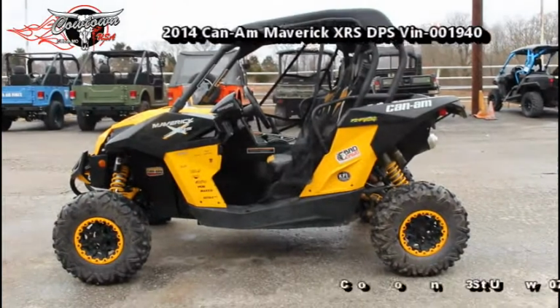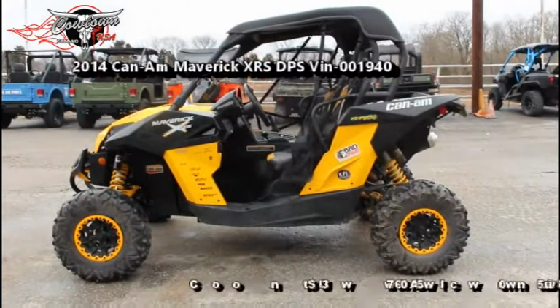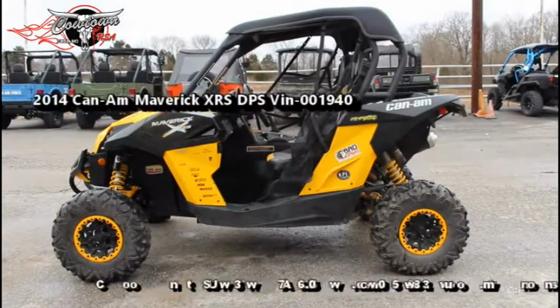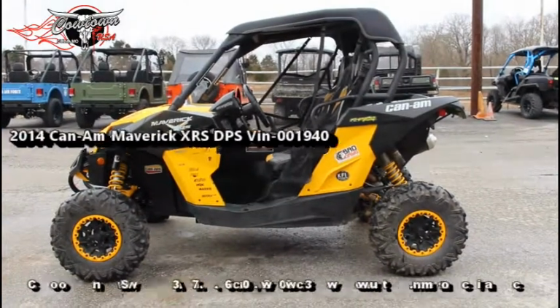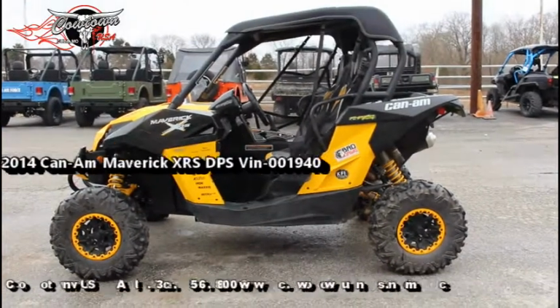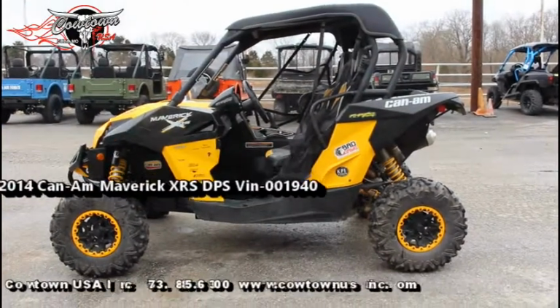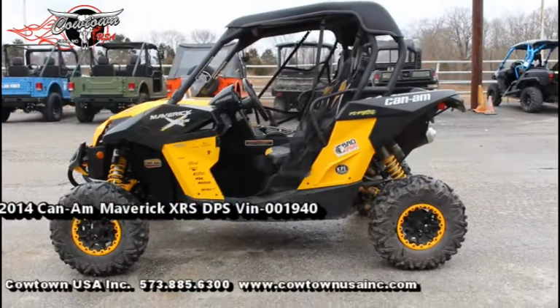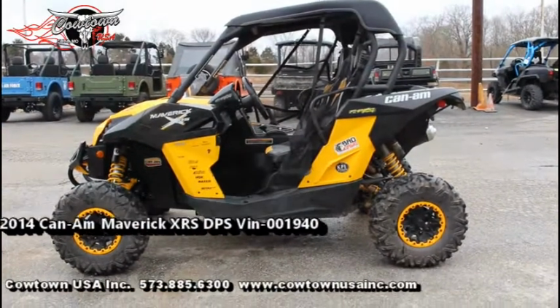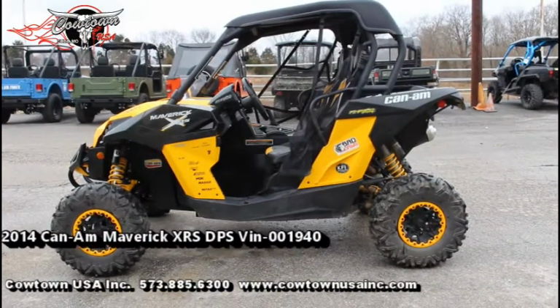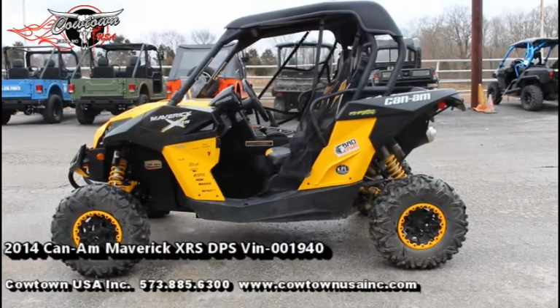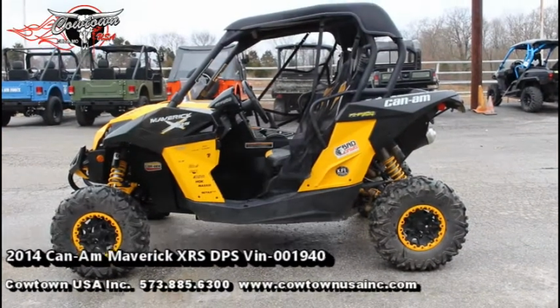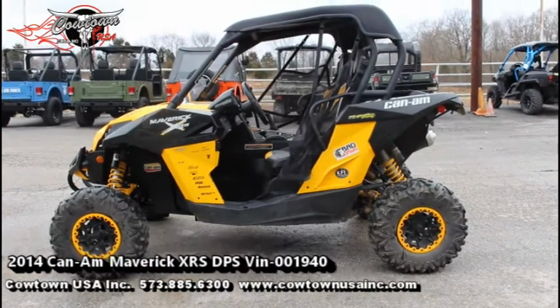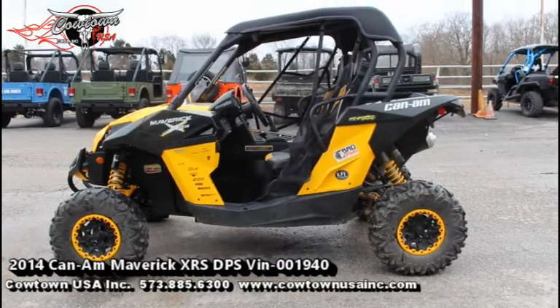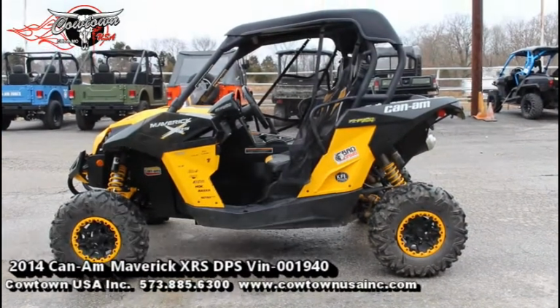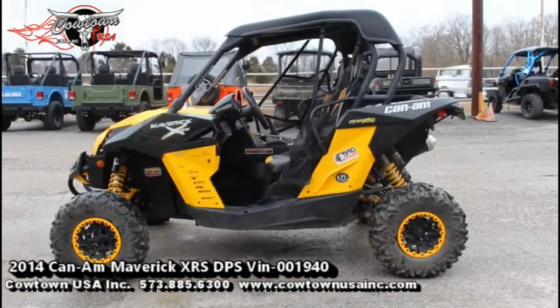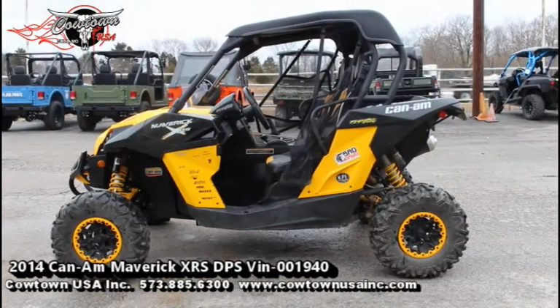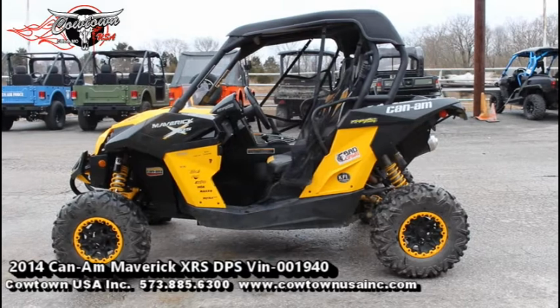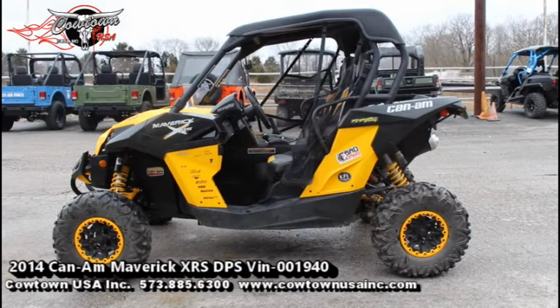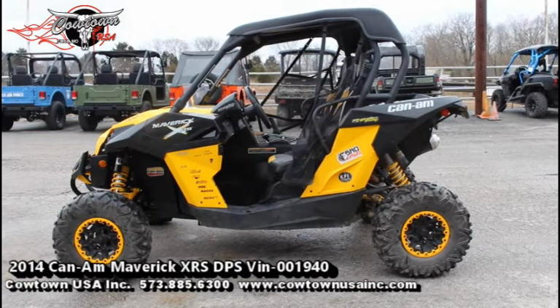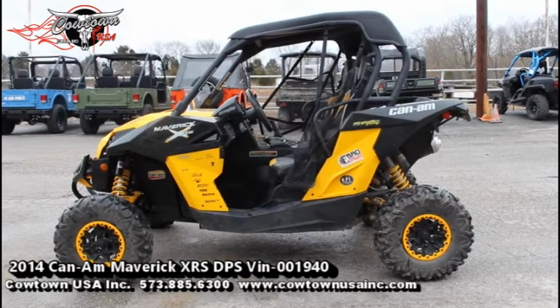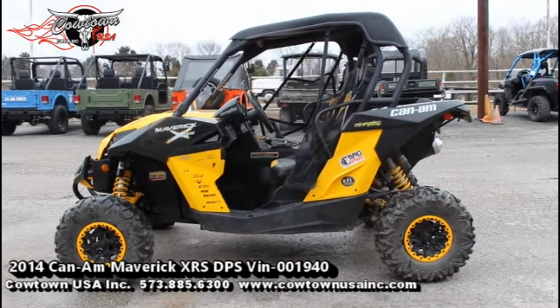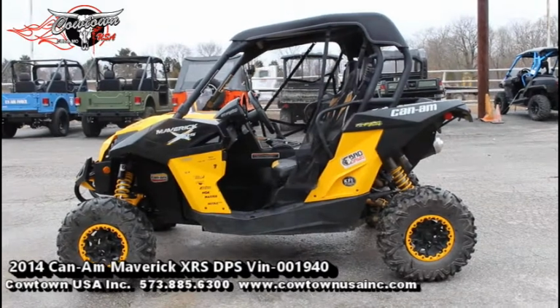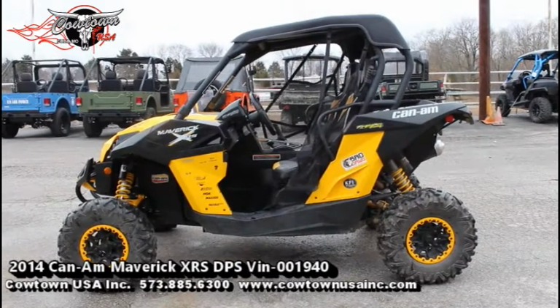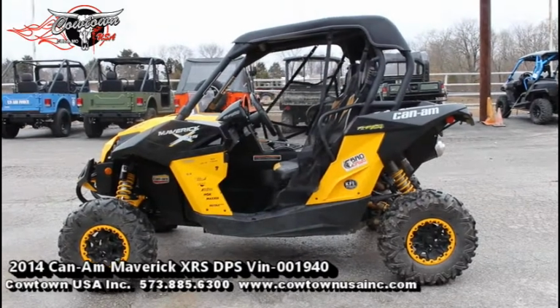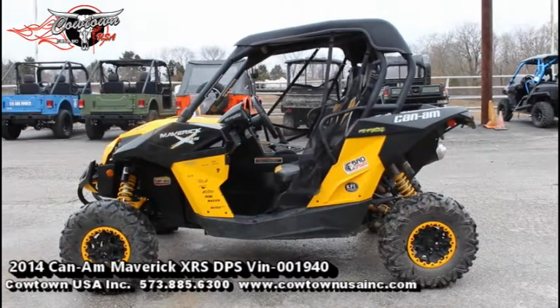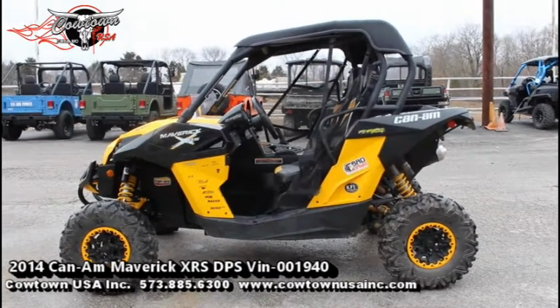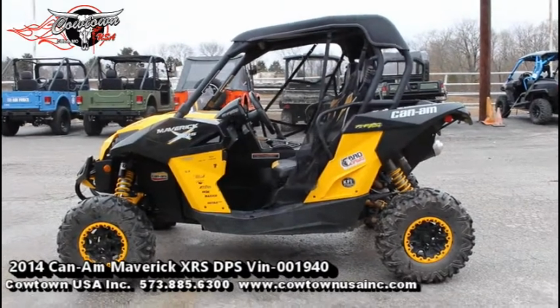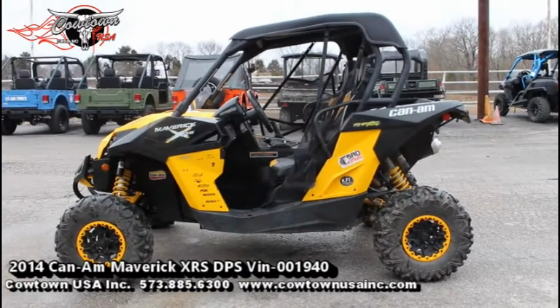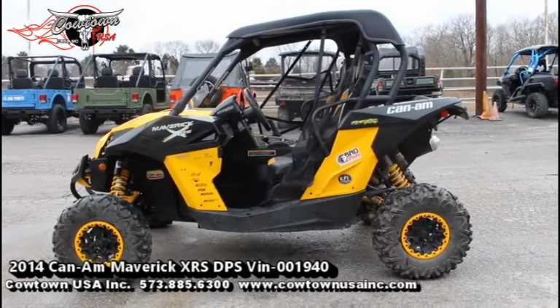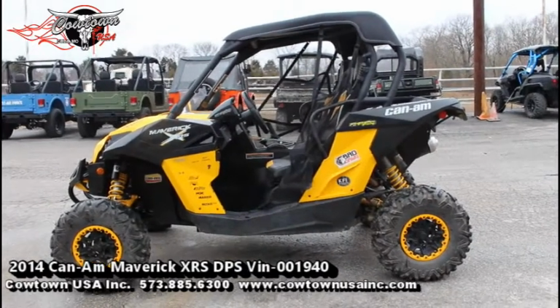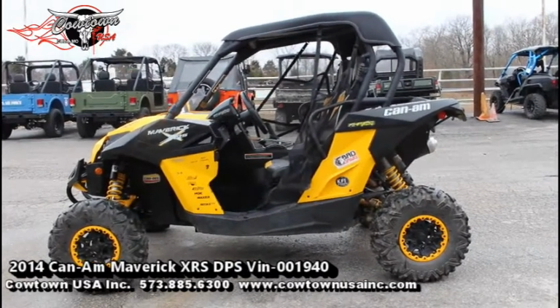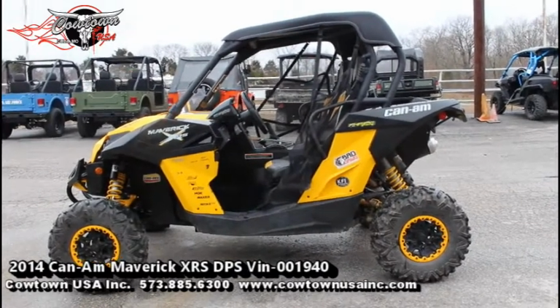Hi guys, Brian with Countdown USA here in Cuba, Missouri, here to show you this 2014 Can-Am Maverick. This is a nice one. It's the XRS DPS model.